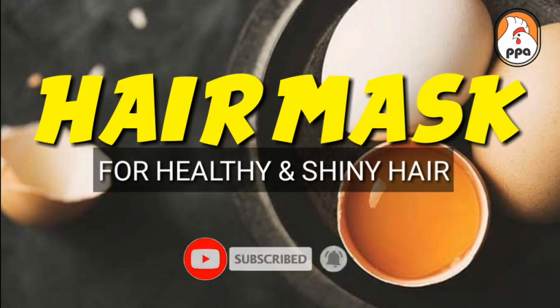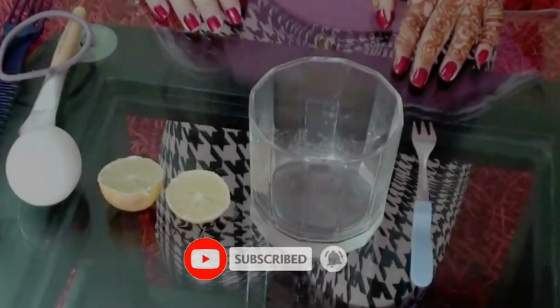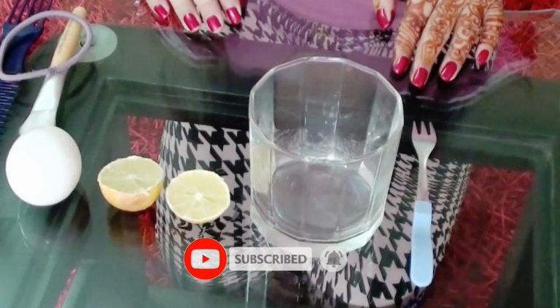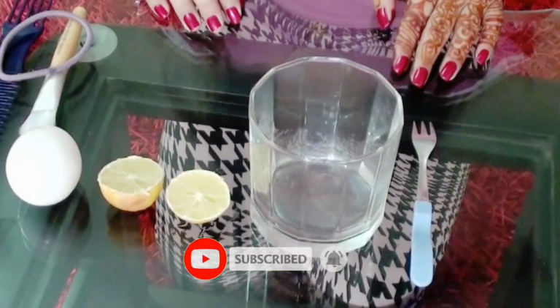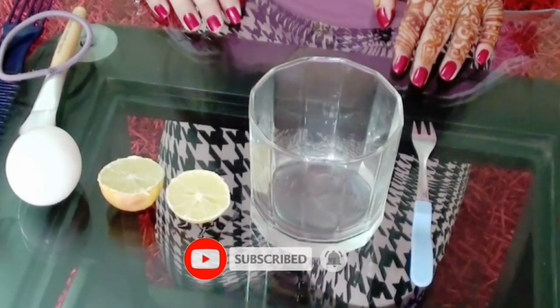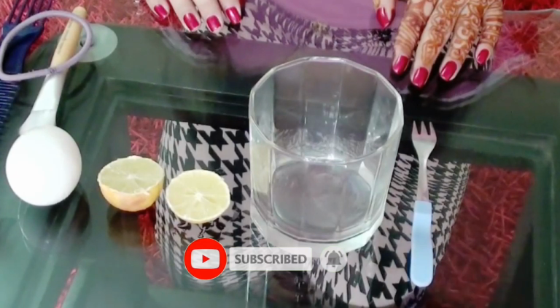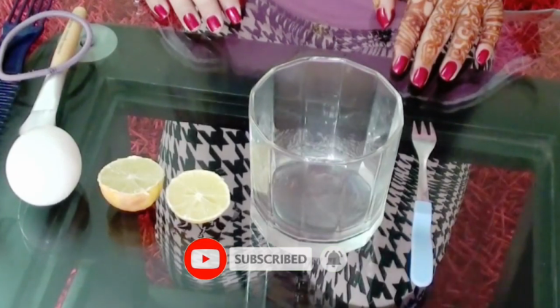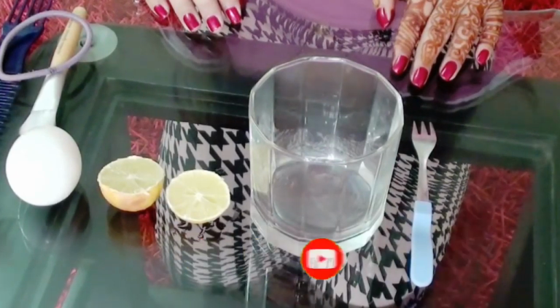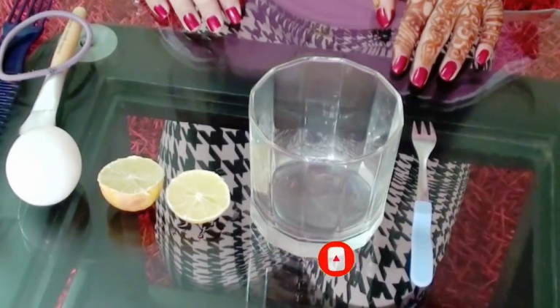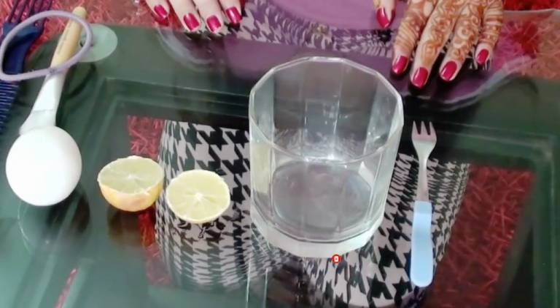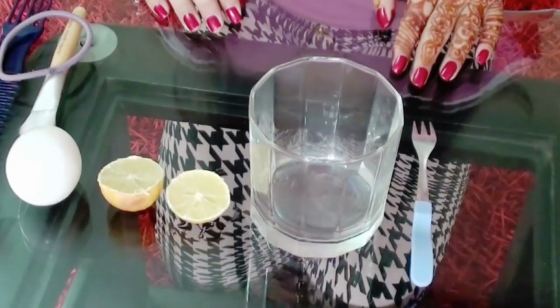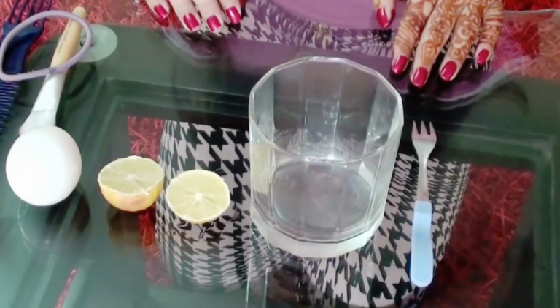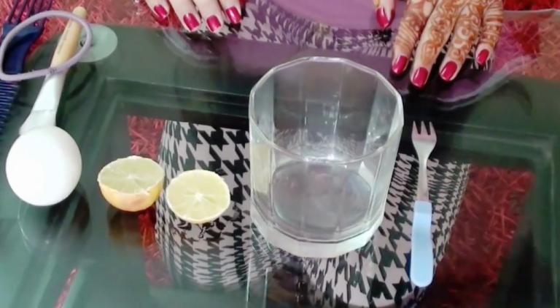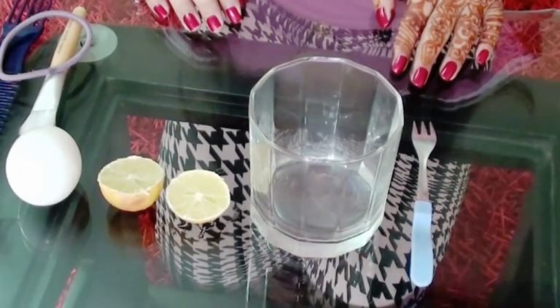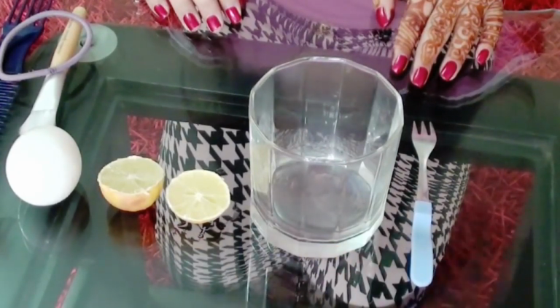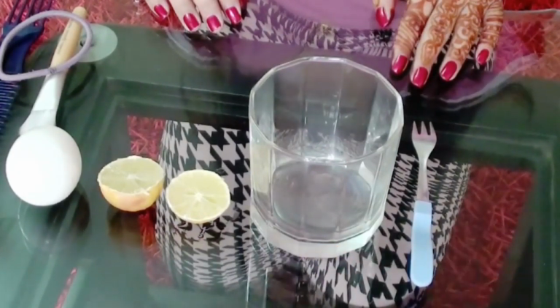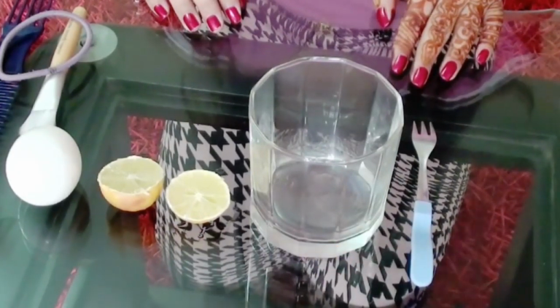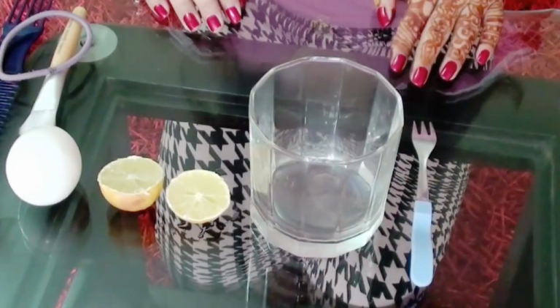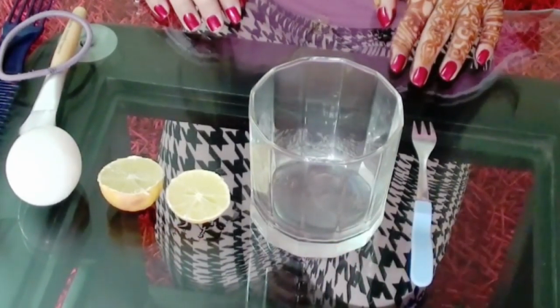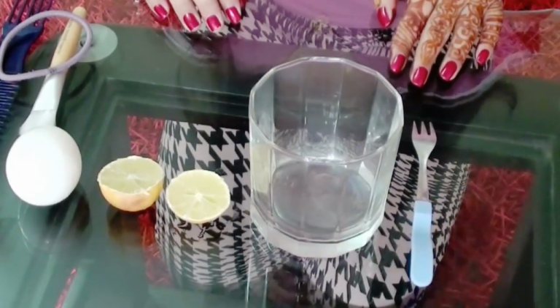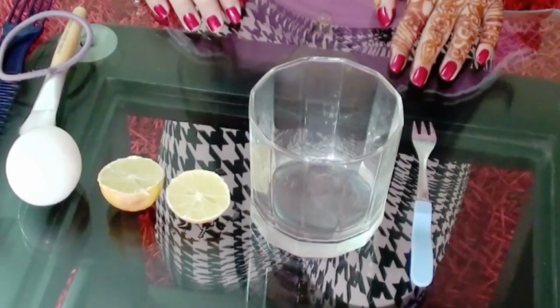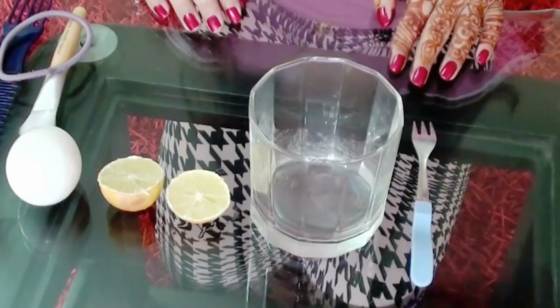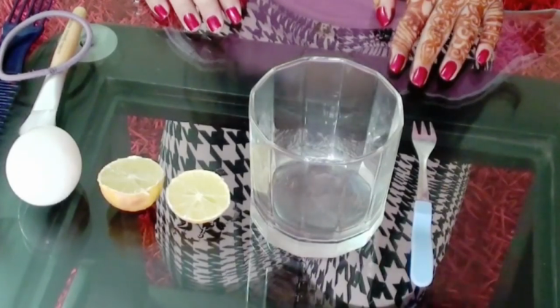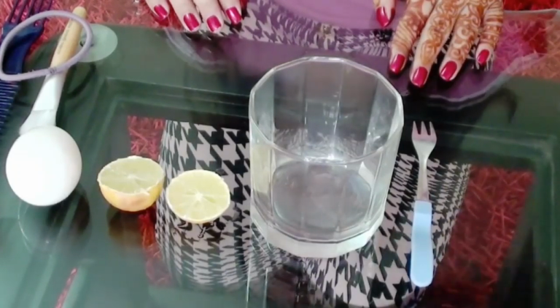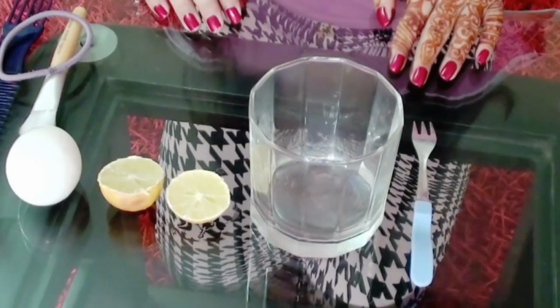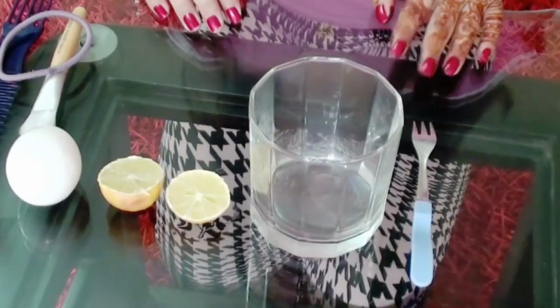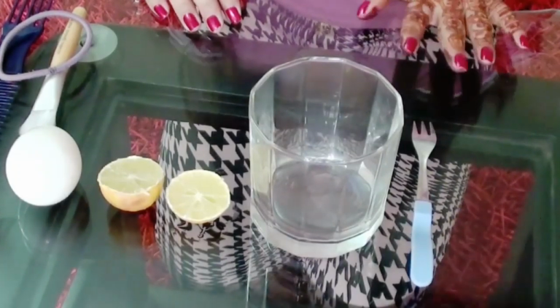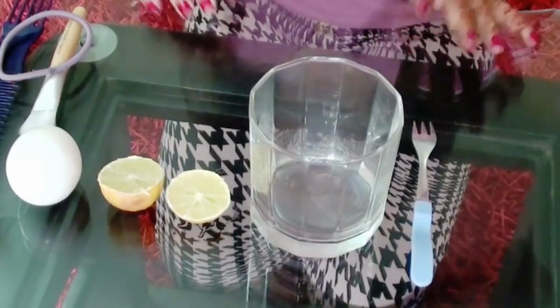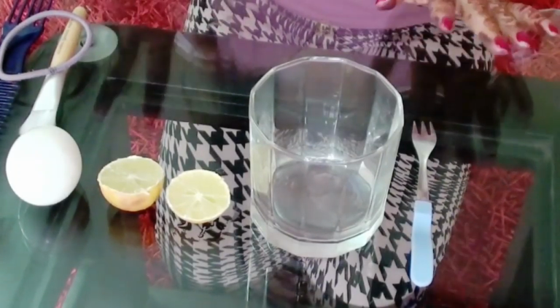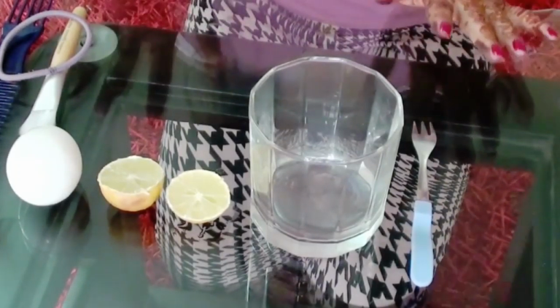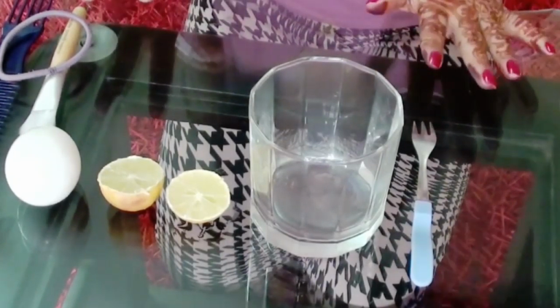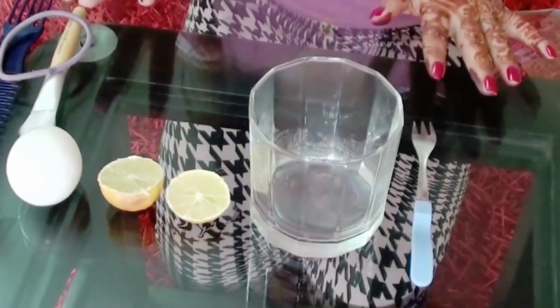Hey guys, today I'm going to make a hair mask that is full of nutrition and protein, and this is for healthy and shinier hair. What you require for this hair mask is all home kitchen stuff.